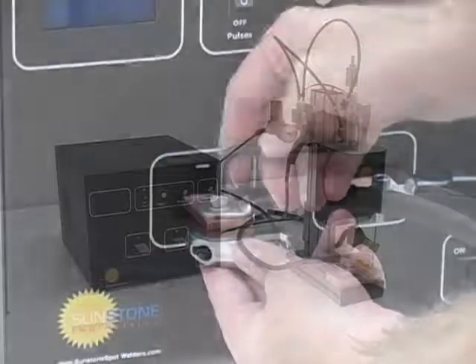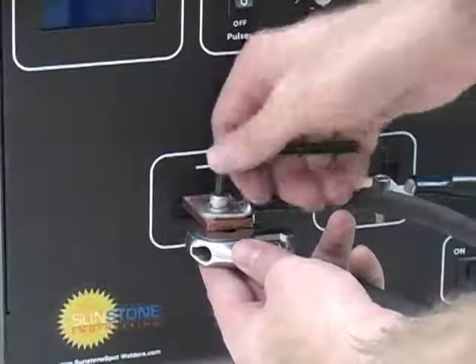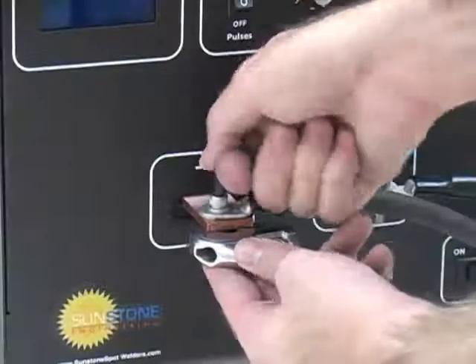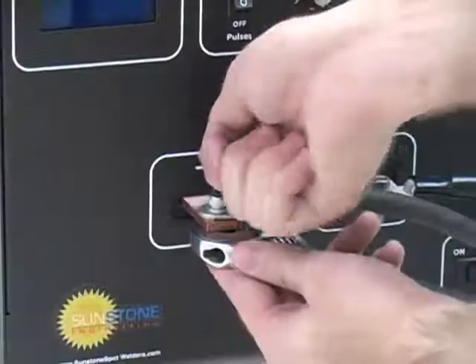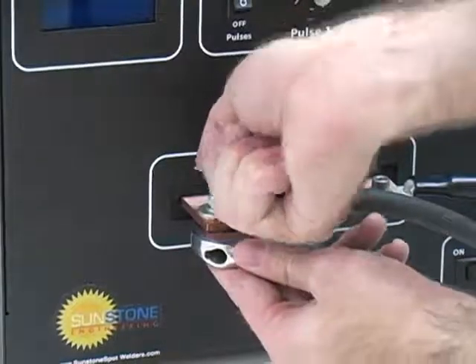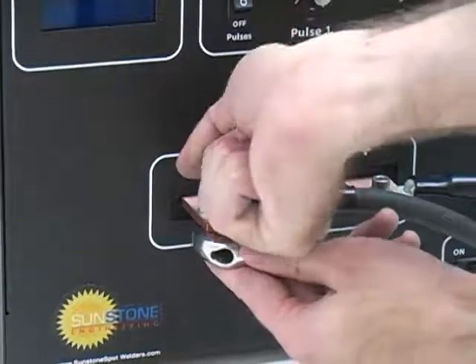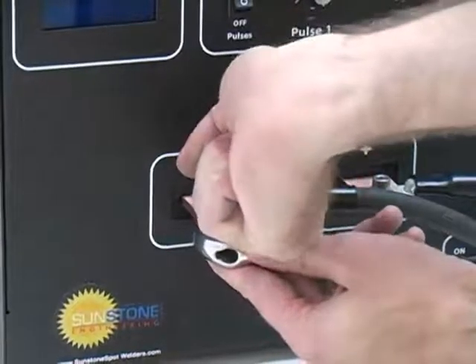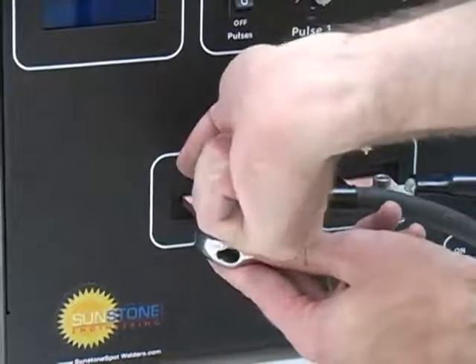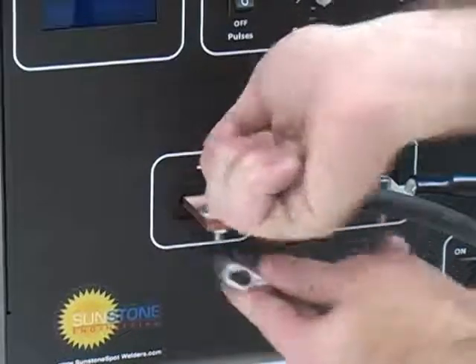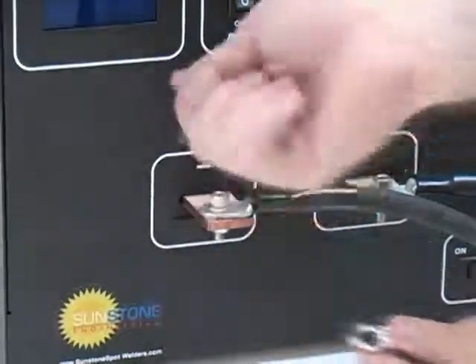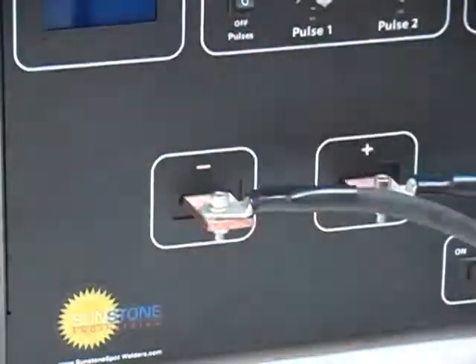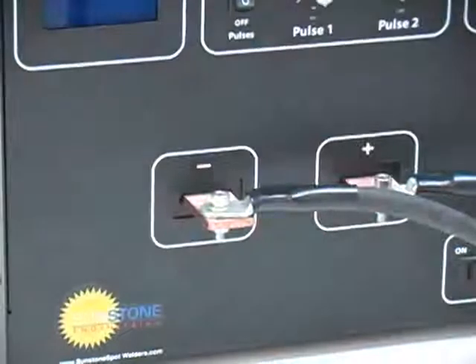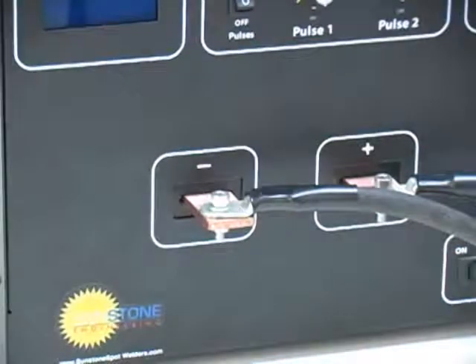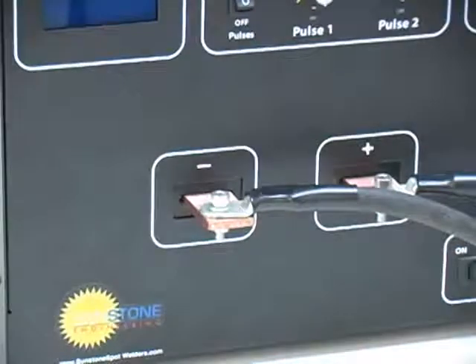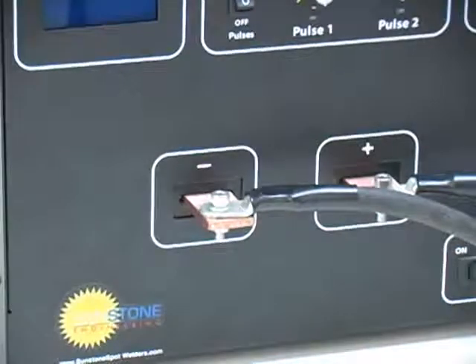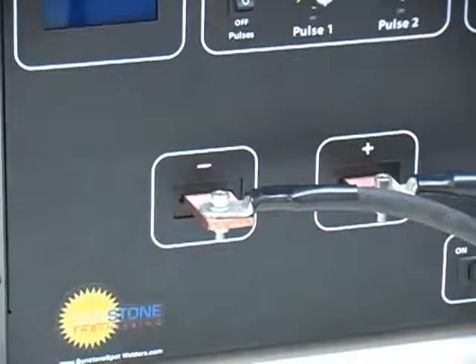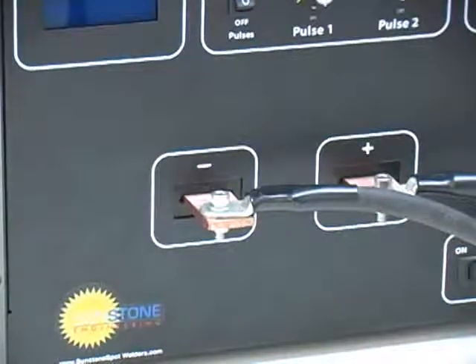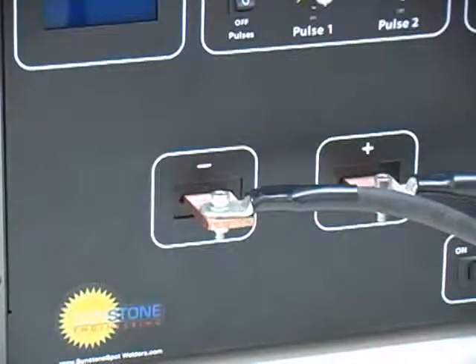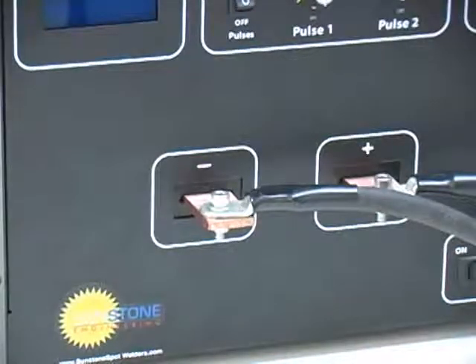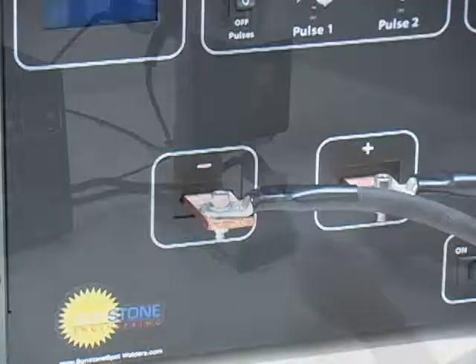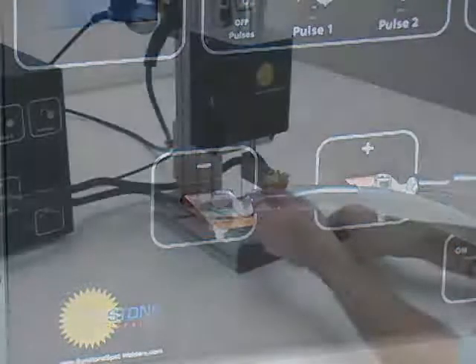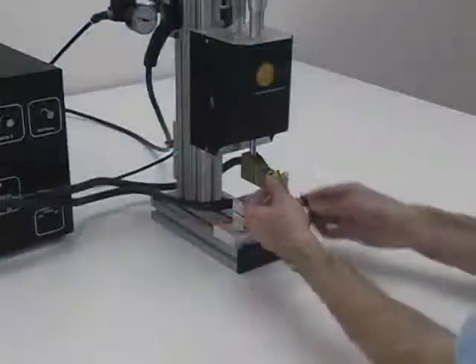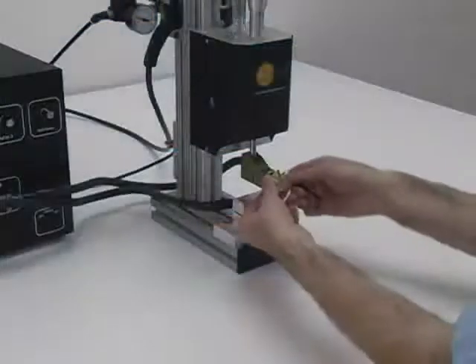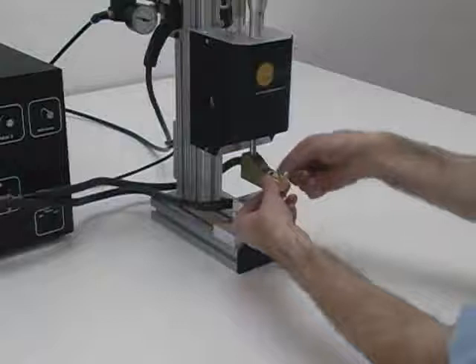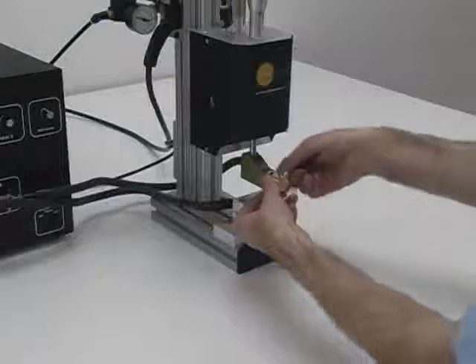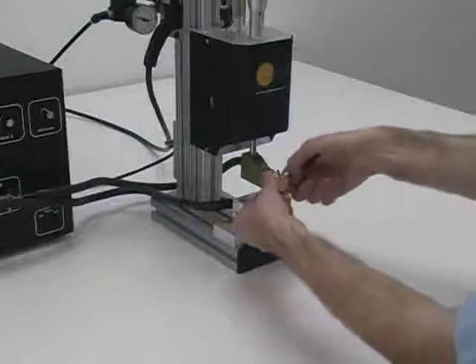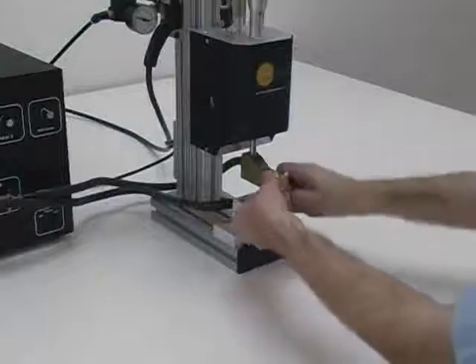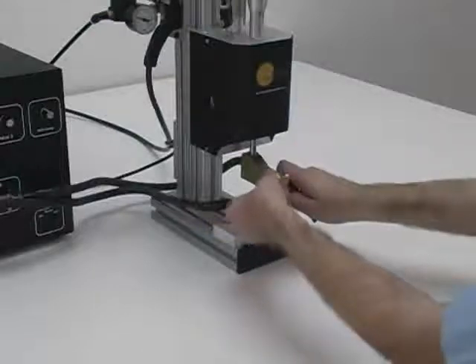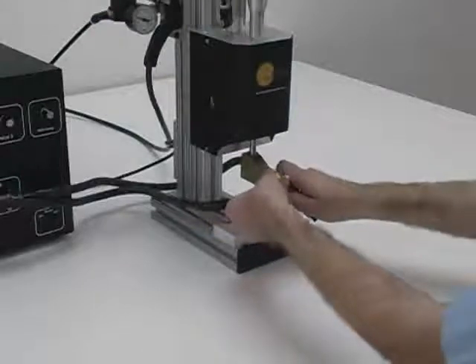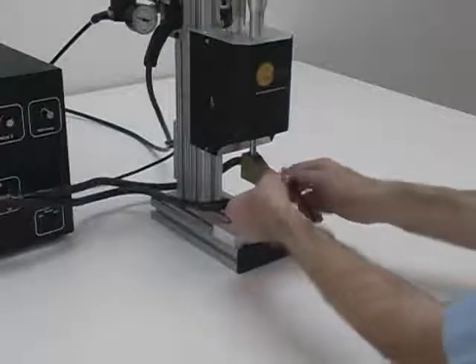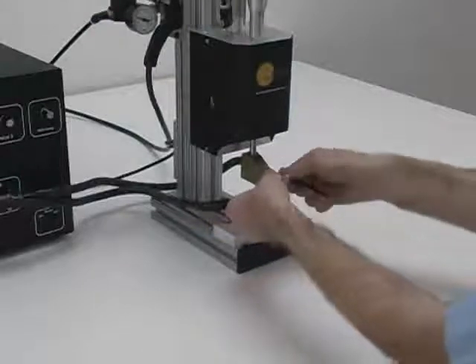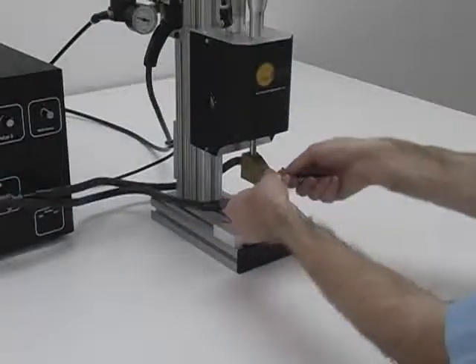Tighten the welding cables to the welding power supply and to the brass hook up blocks on the weld head. Be sure to use firm pressure but do not over tighten. The electrode holder can be adjusted to a variety of orientations to help with different applications.